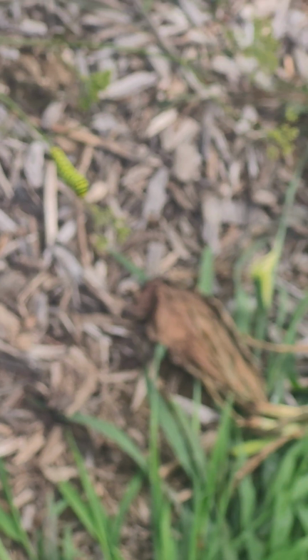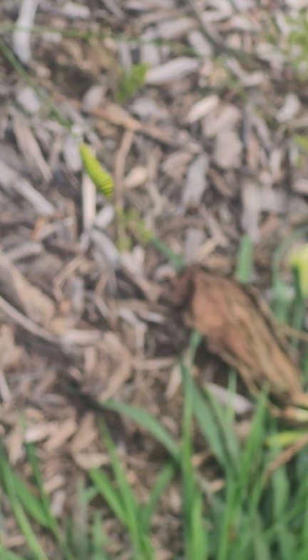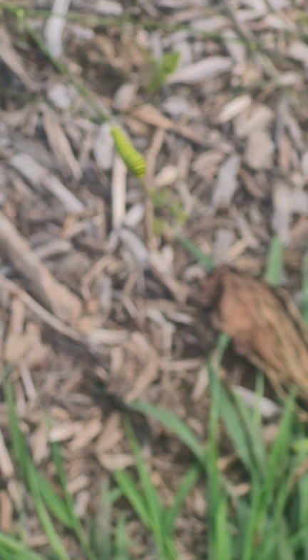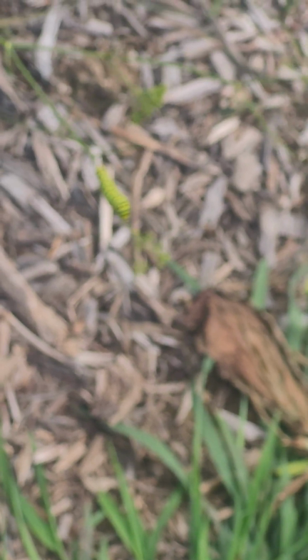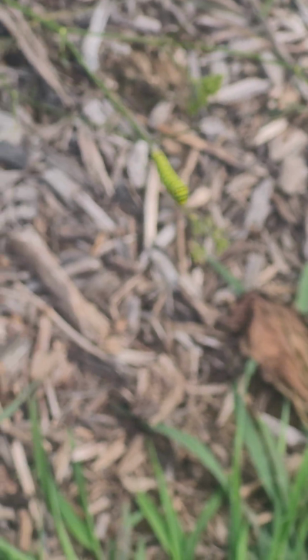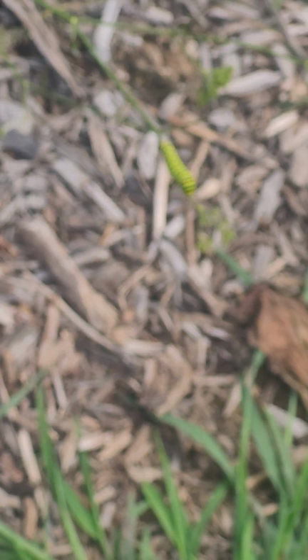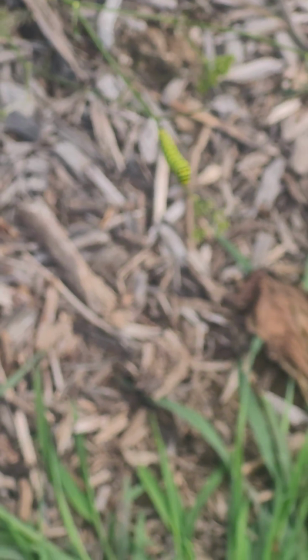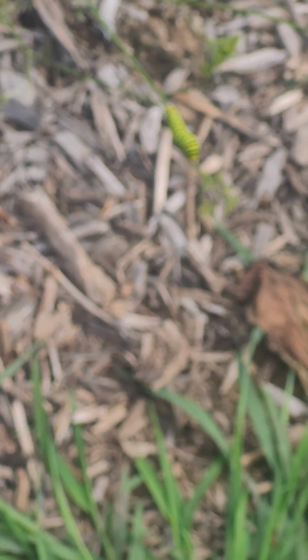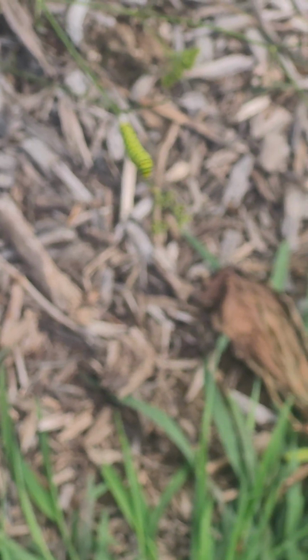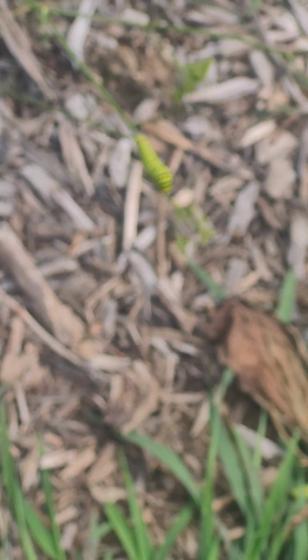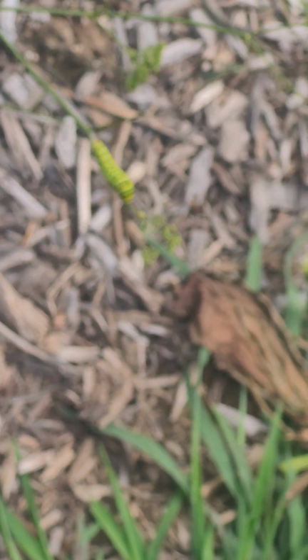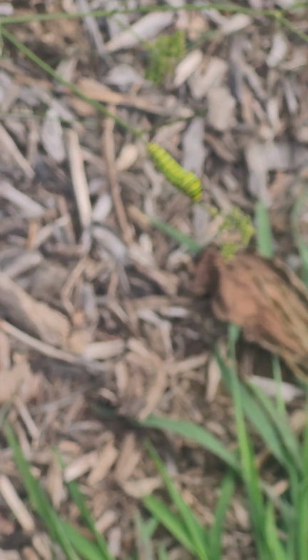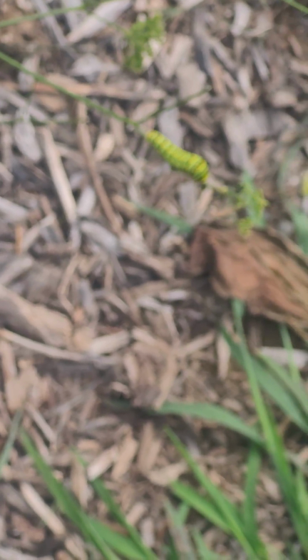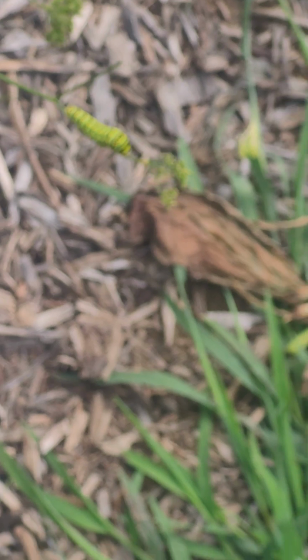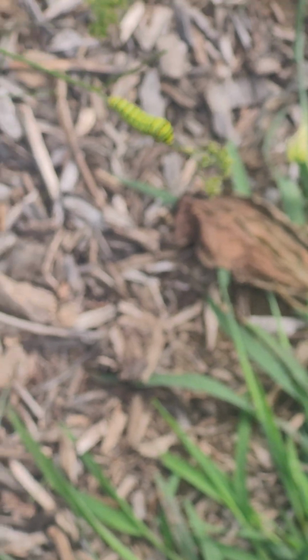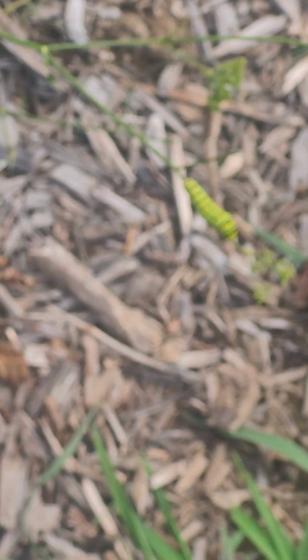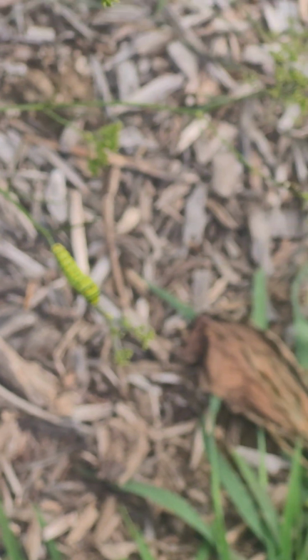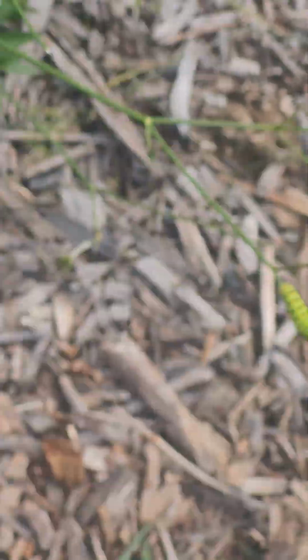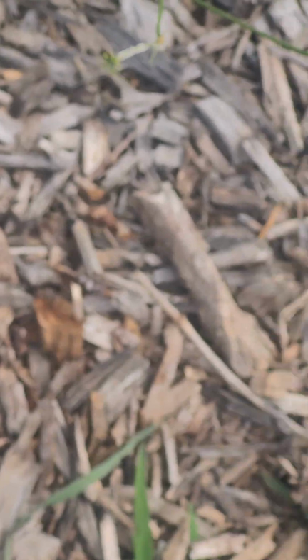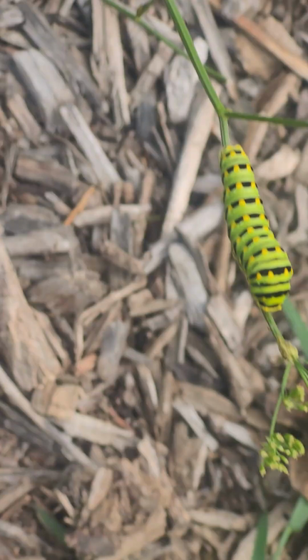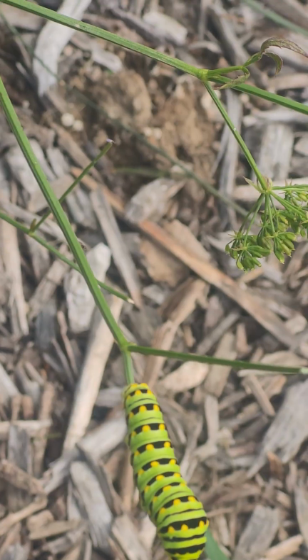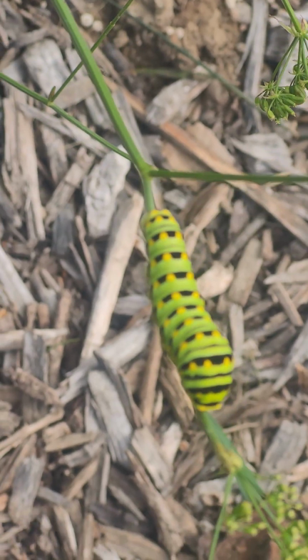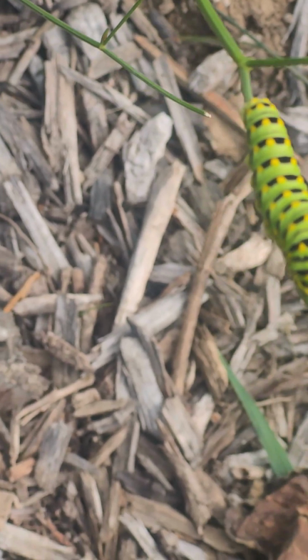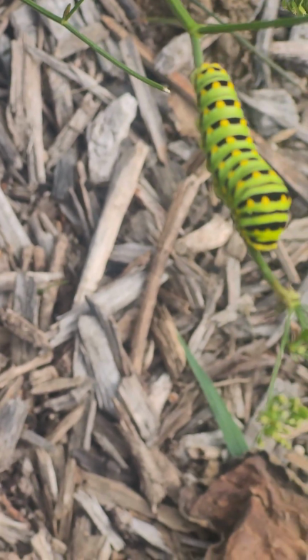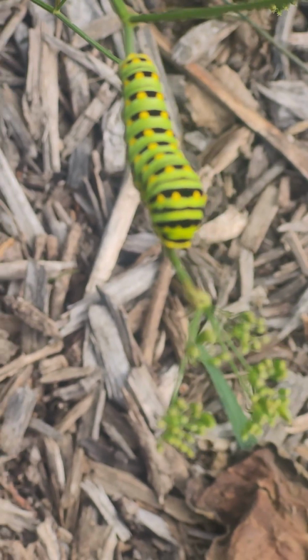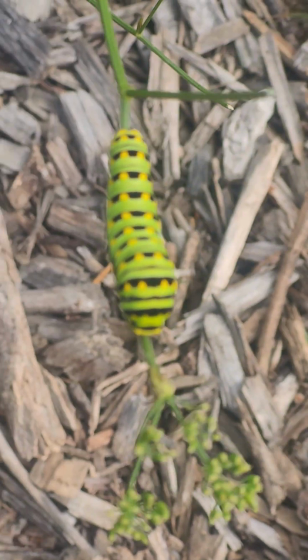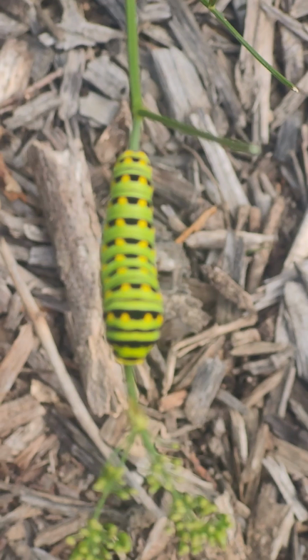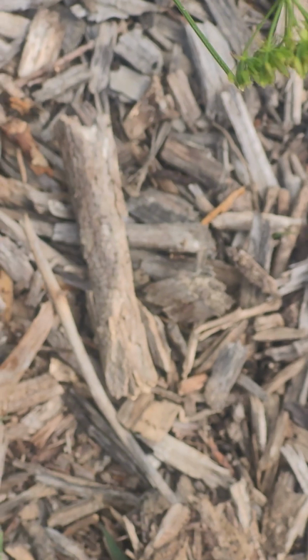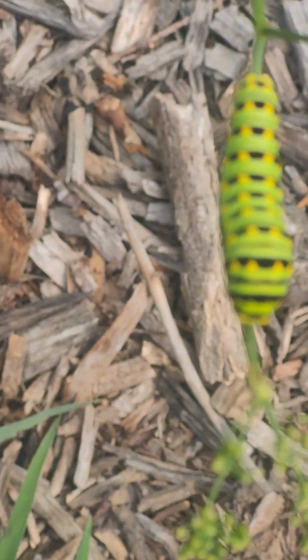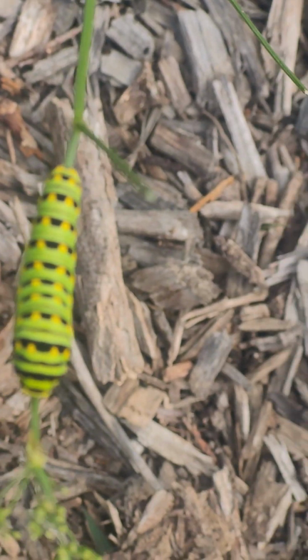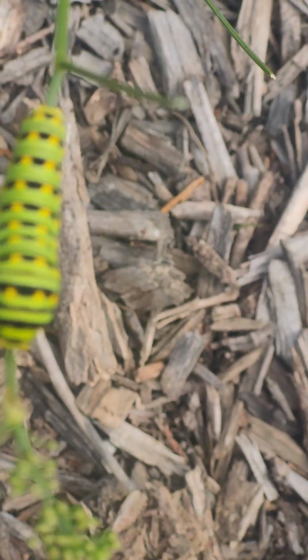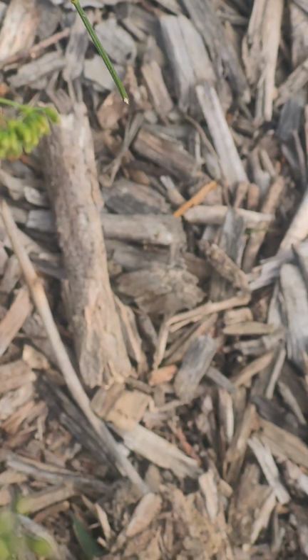I've not had any luck growing either of them, so I kind of thought that I'd never have any luck getting these caterpillars. But it seems that the Skerrit, which is from Europe, is a suitable food source for them, so I'm quite happy to see that.